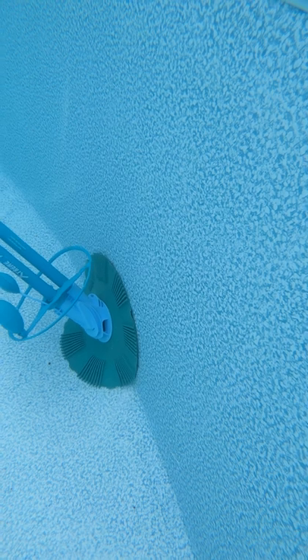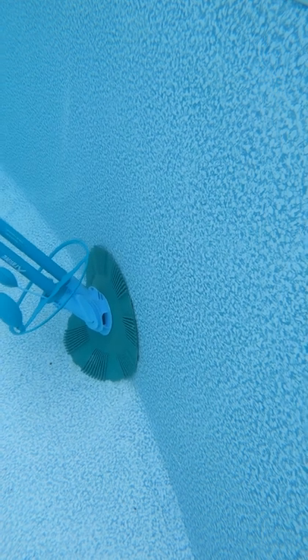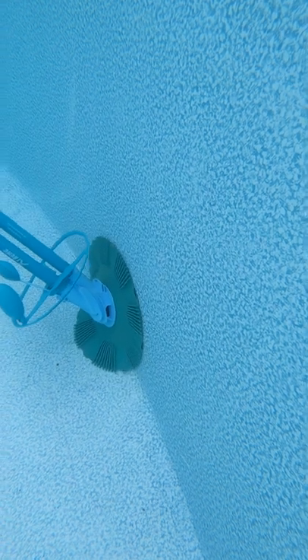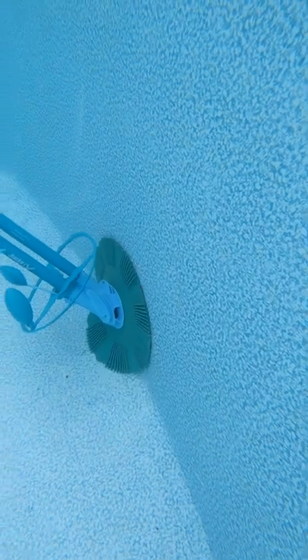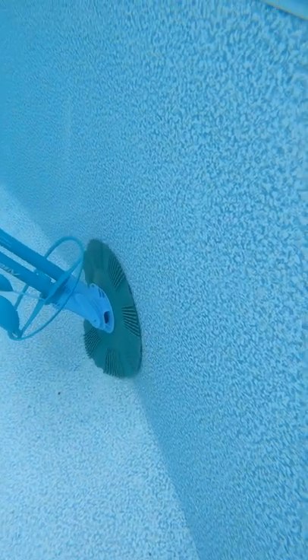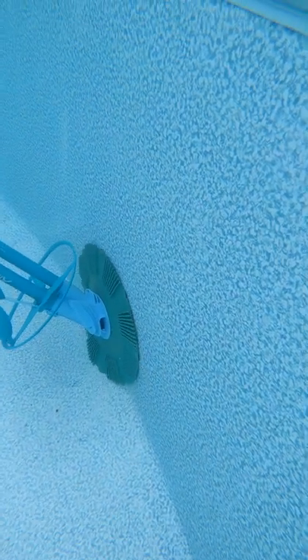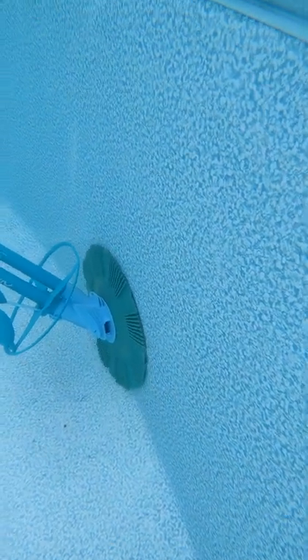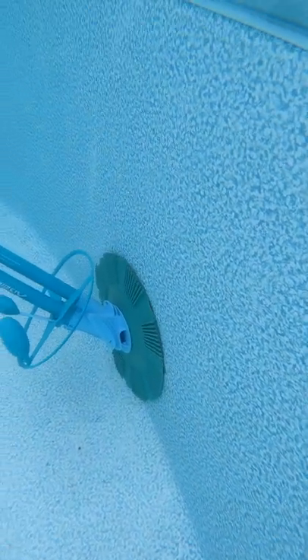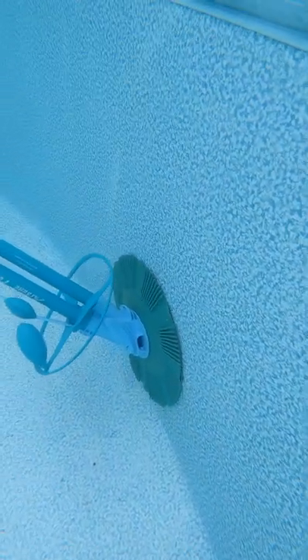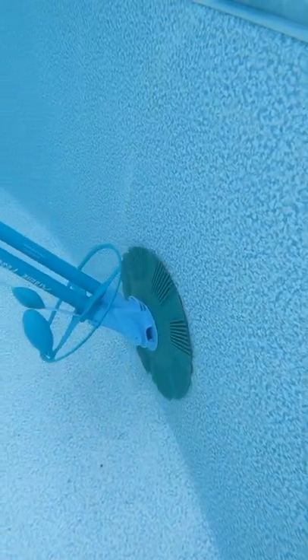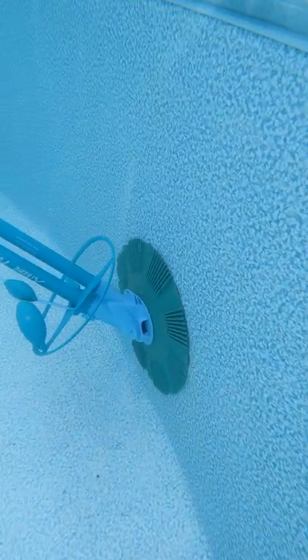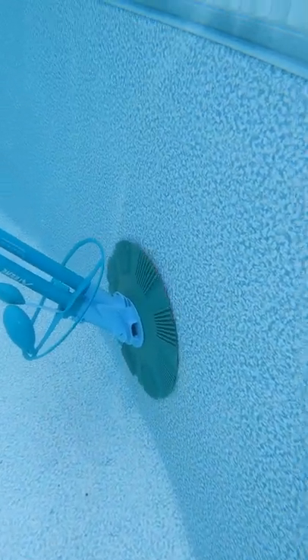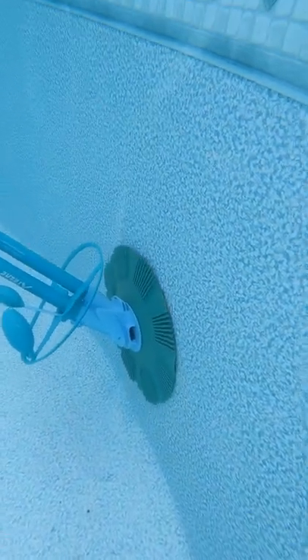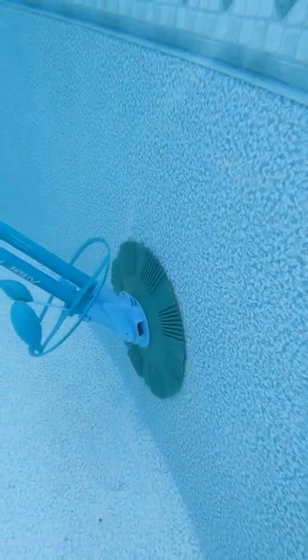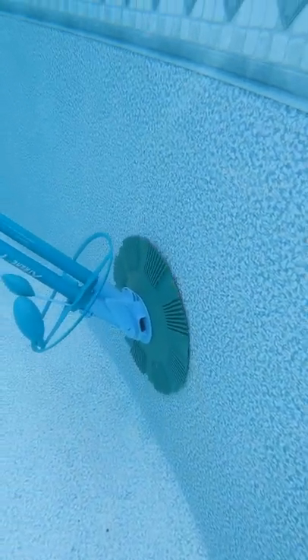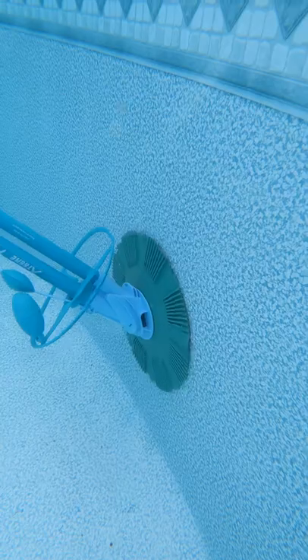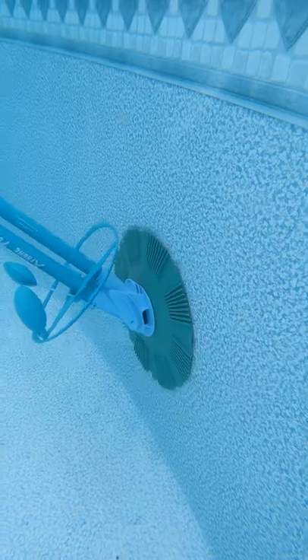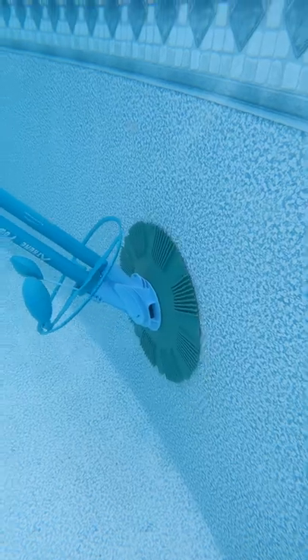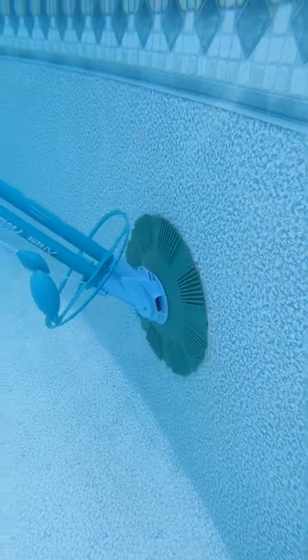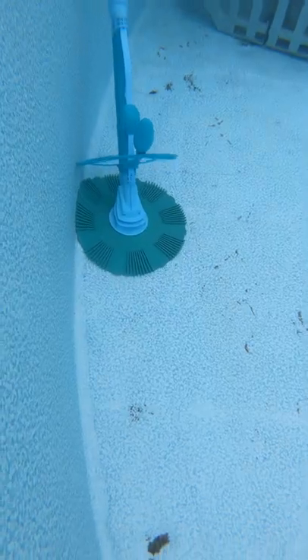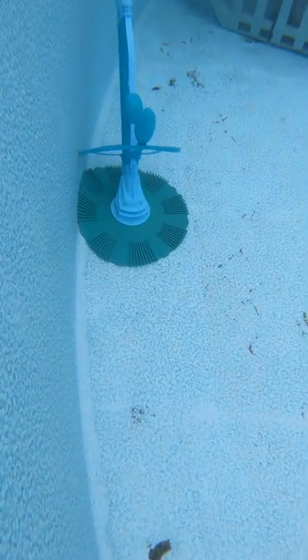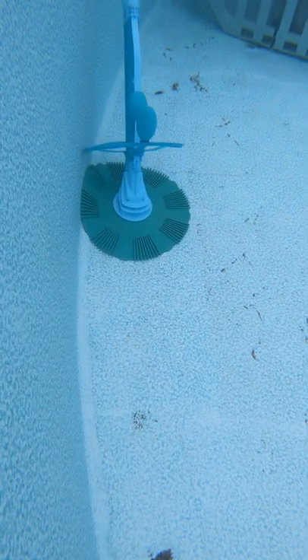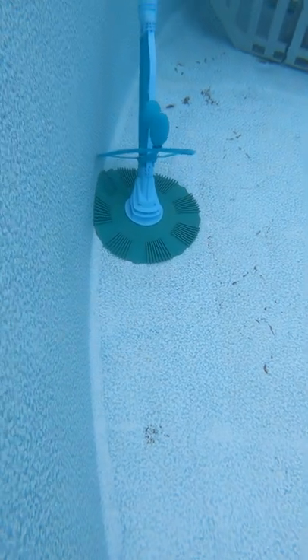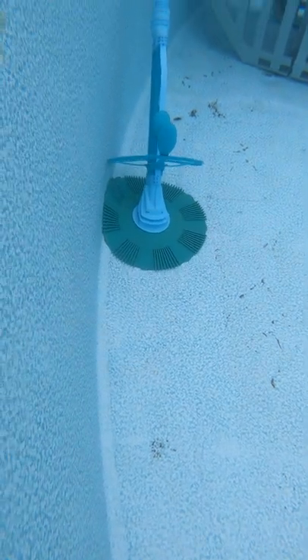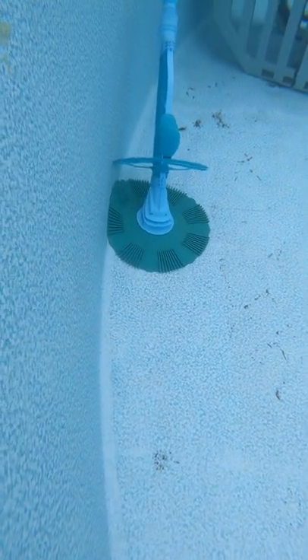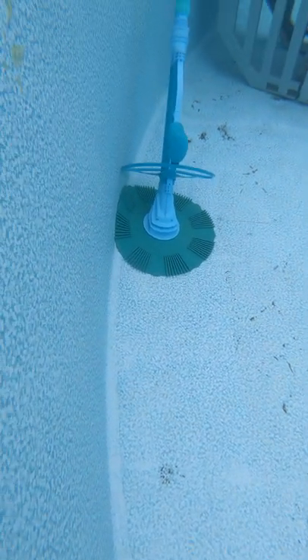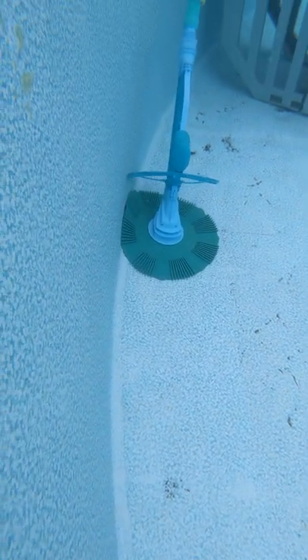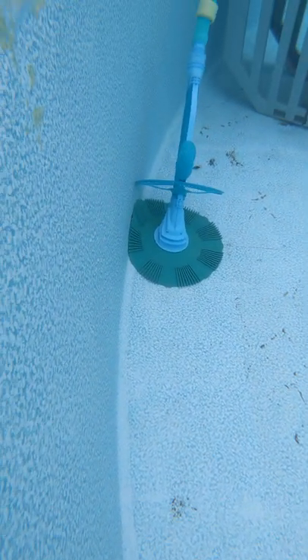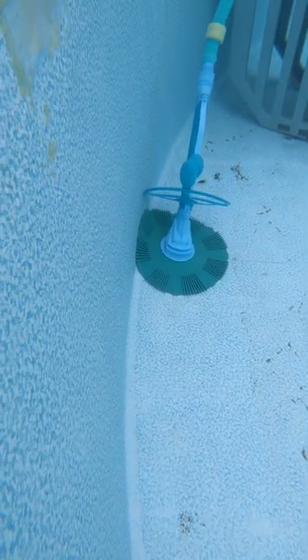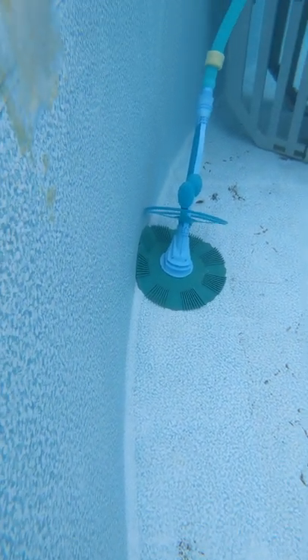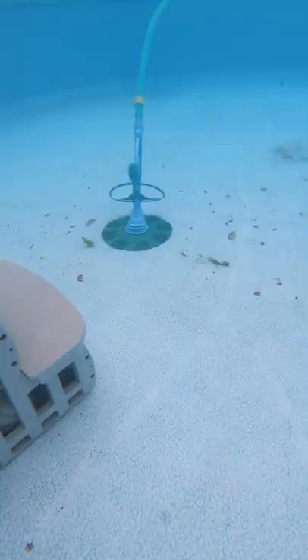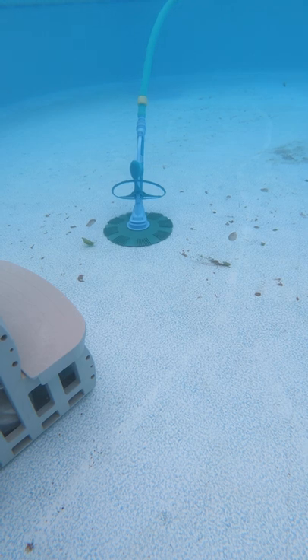This is the second year I've had this Extreme Power US vacuum and I am still enjoying how well it works. It goes along the bottom and cleans everything quite nicely.